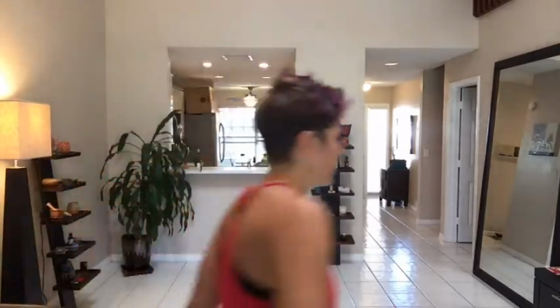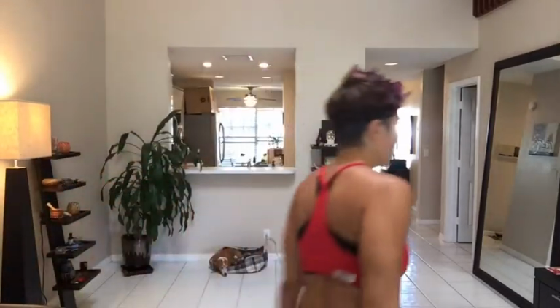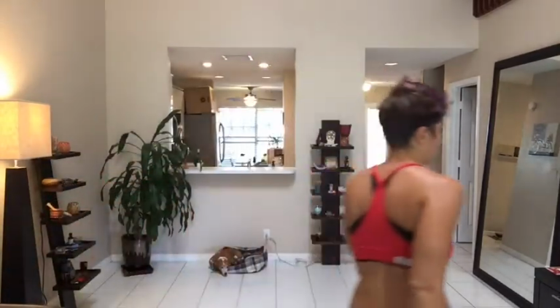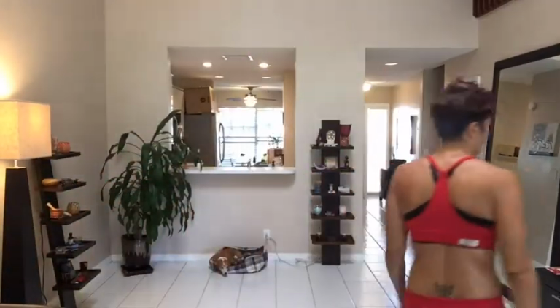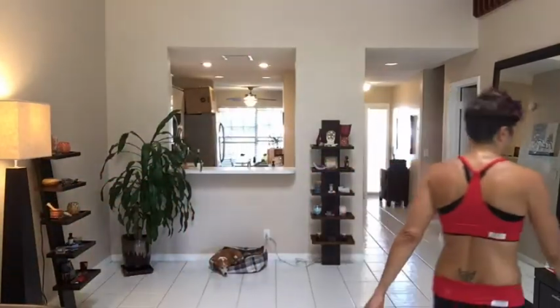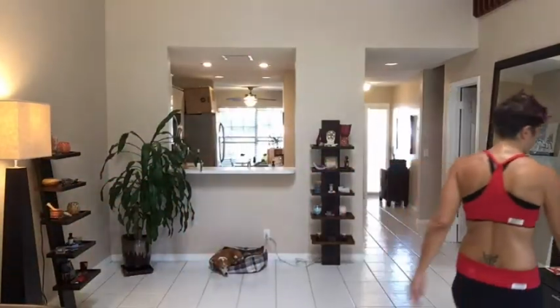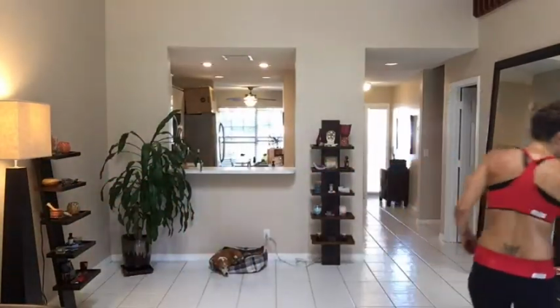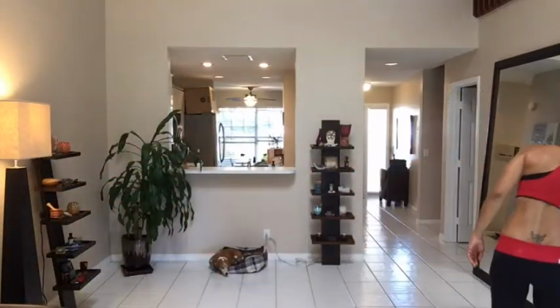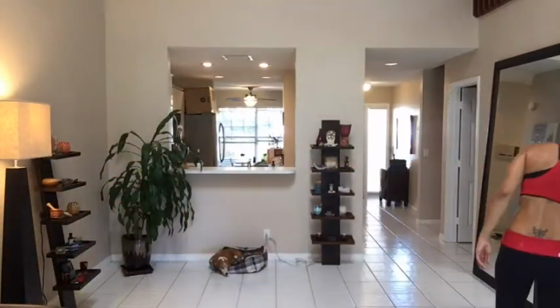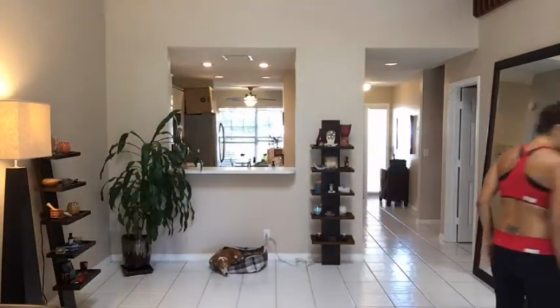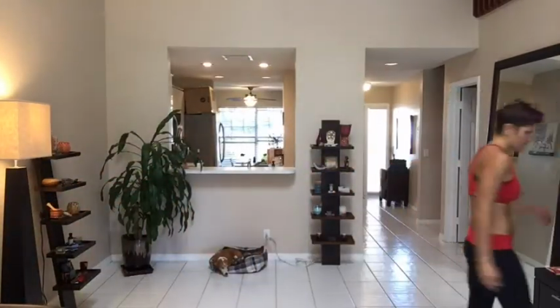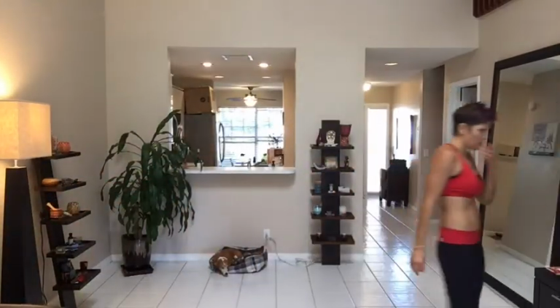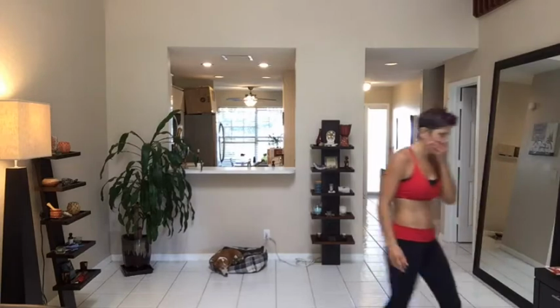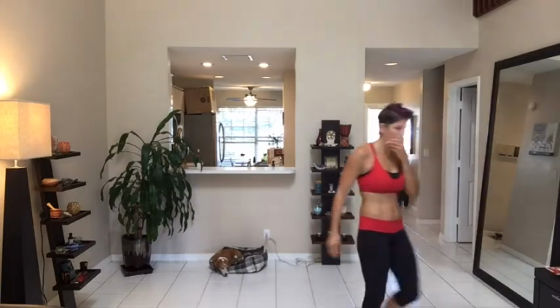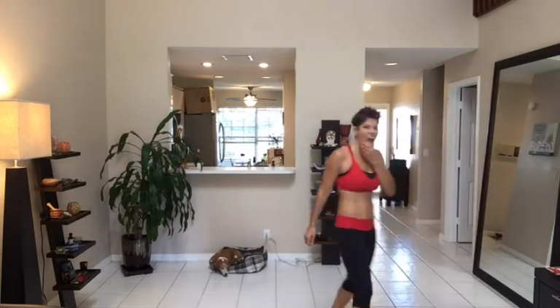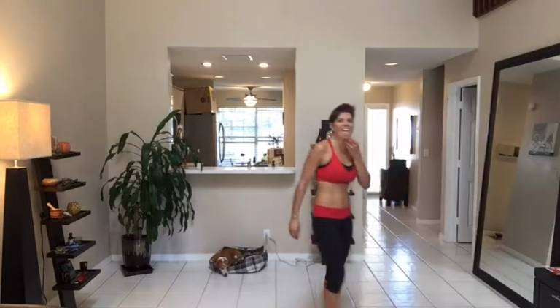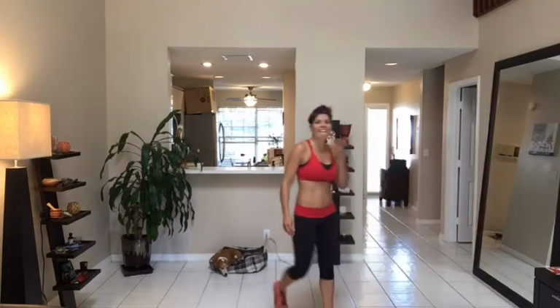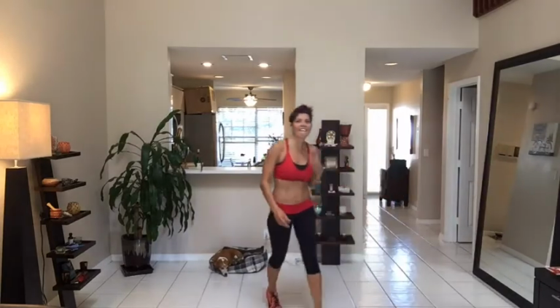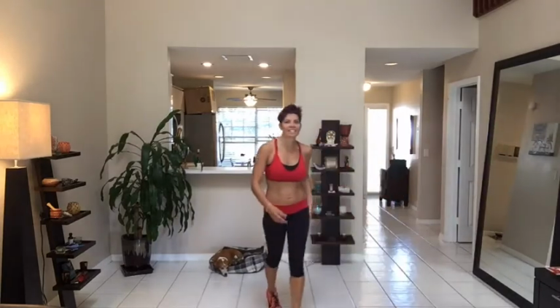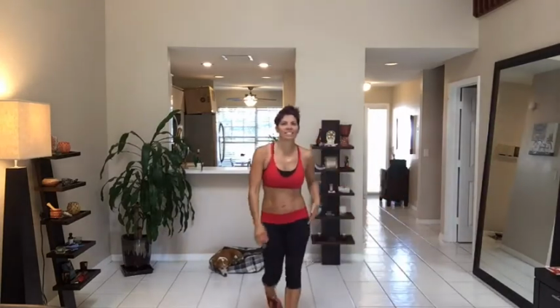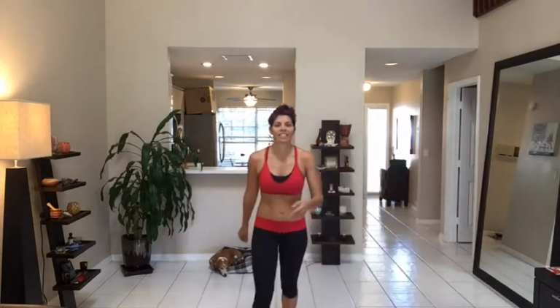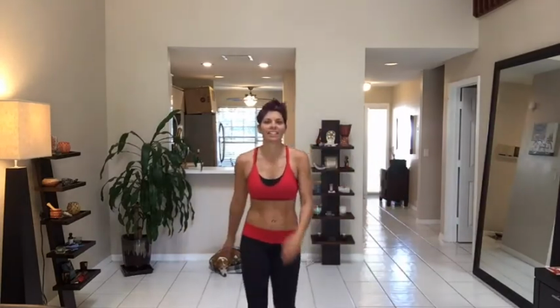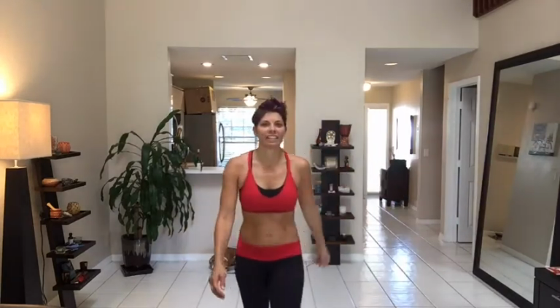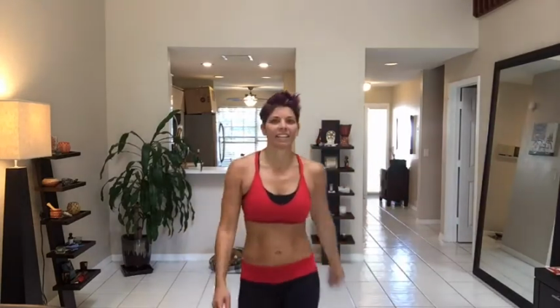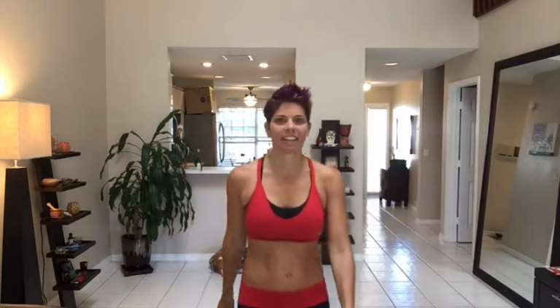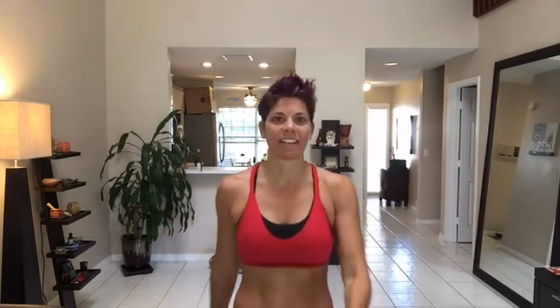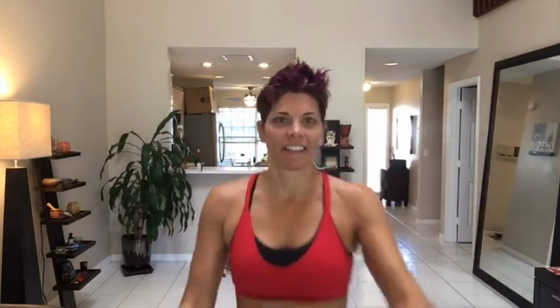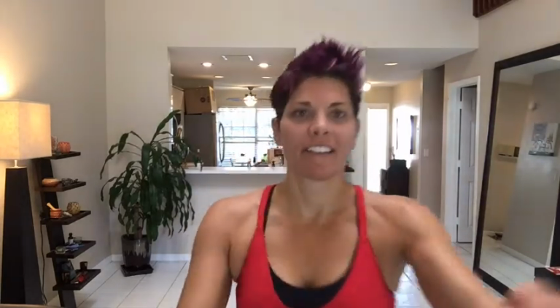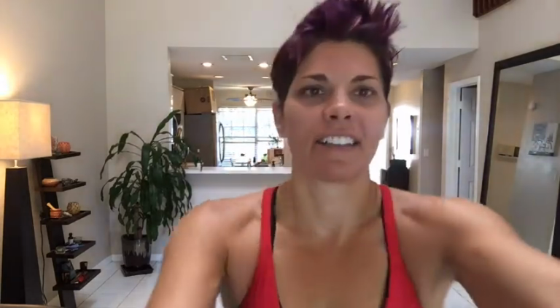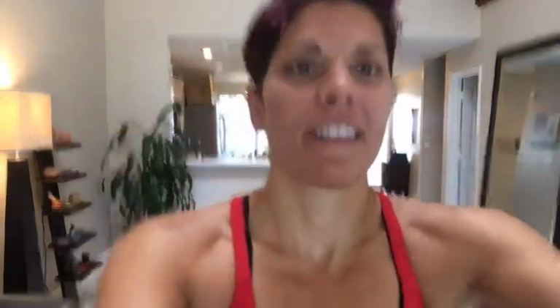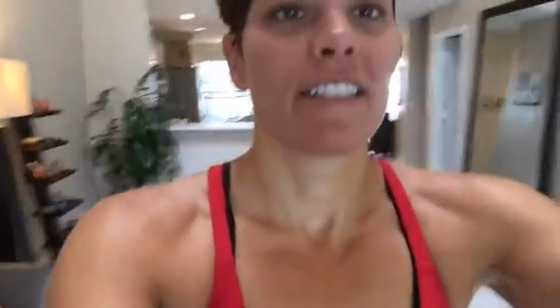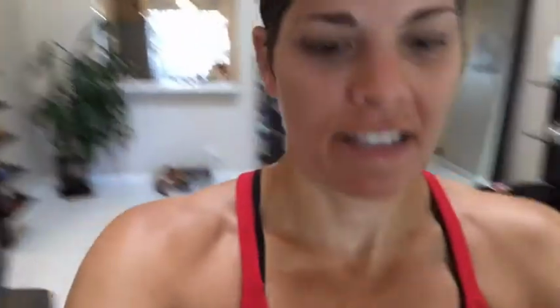Jump, cross, check — super move. You know there's some jab, cross, check, and then lower the punch. Come at me, bro.